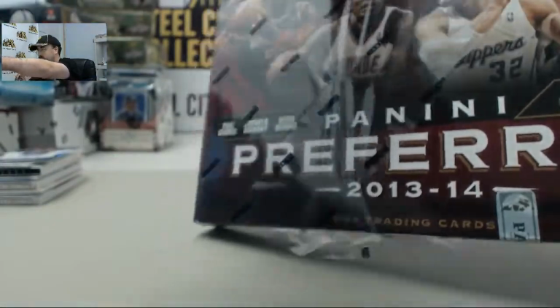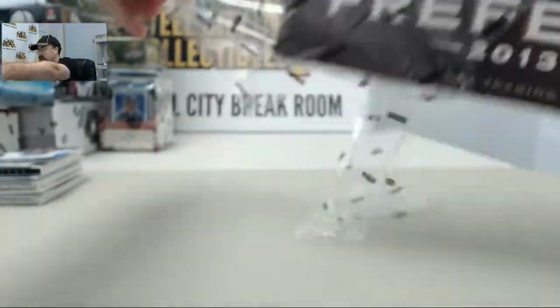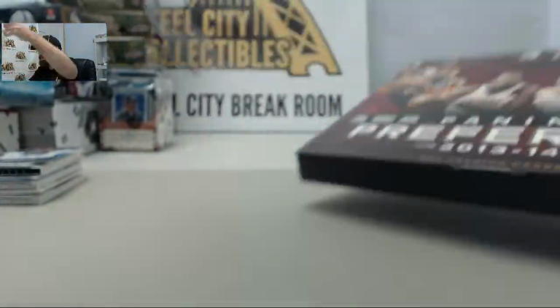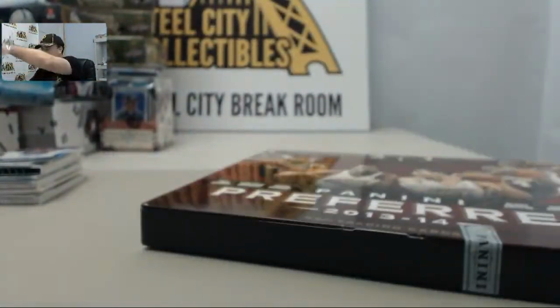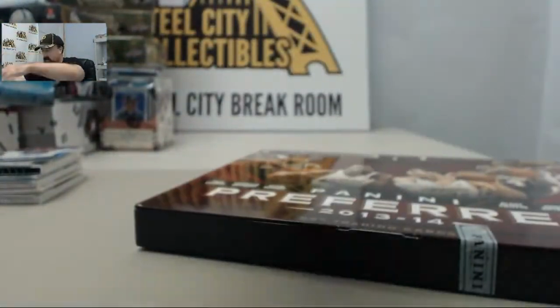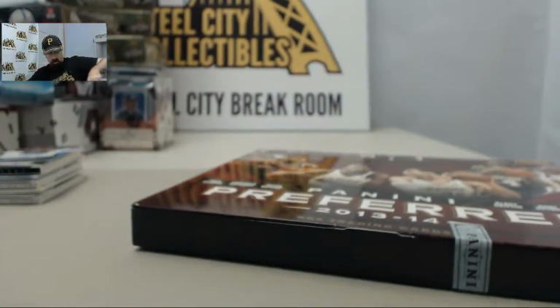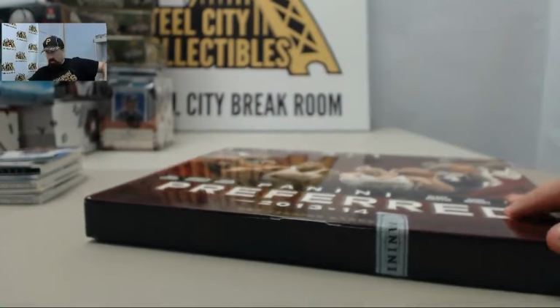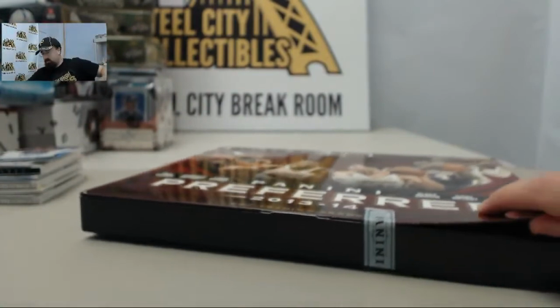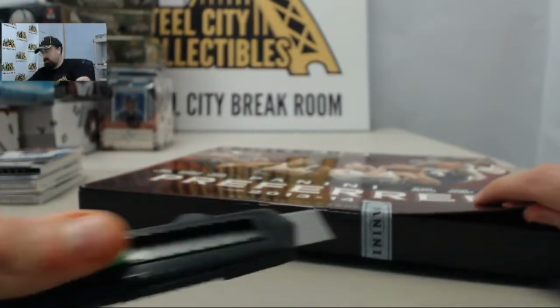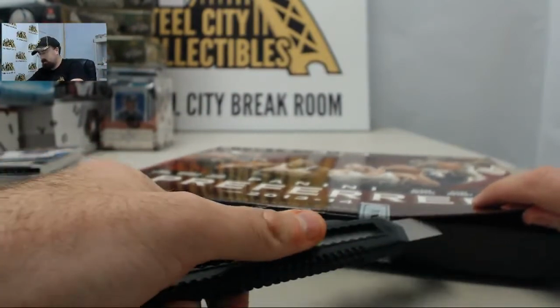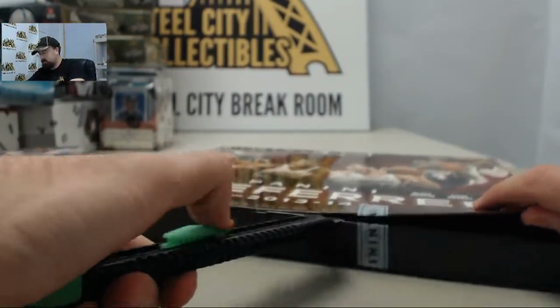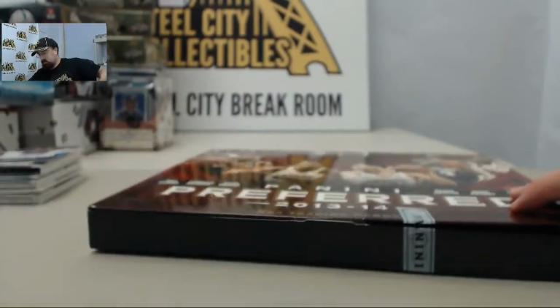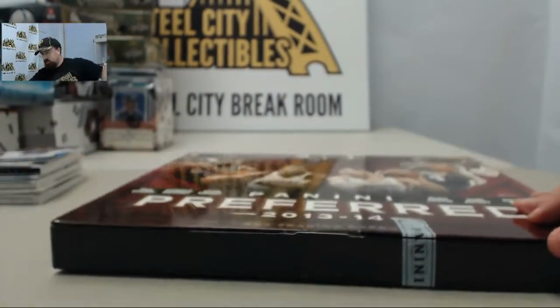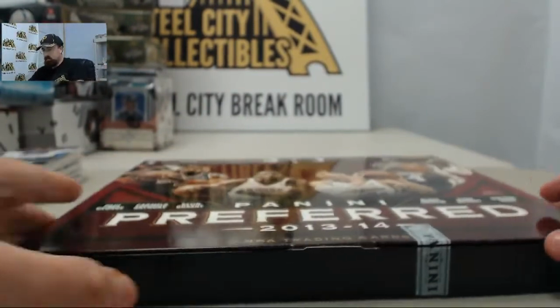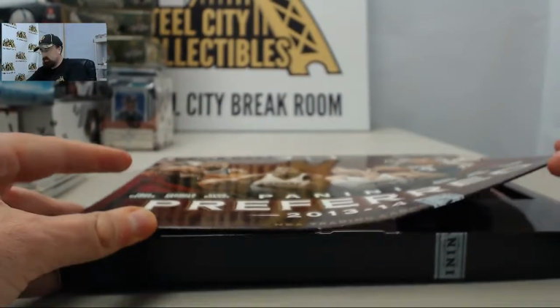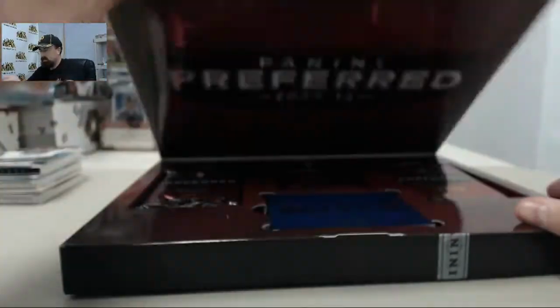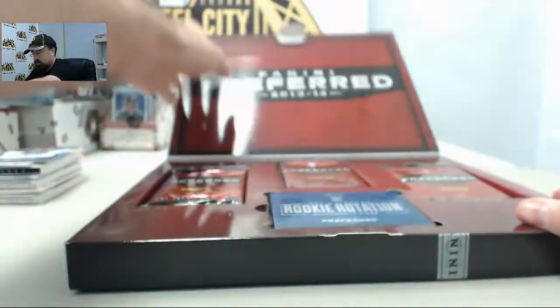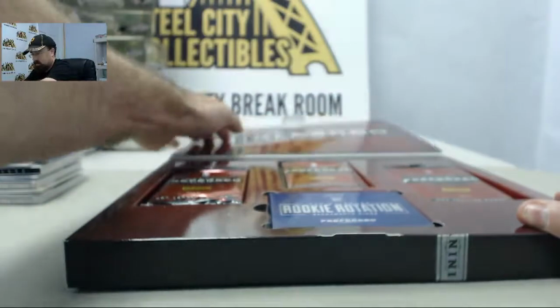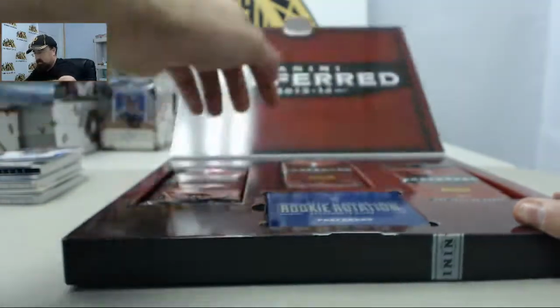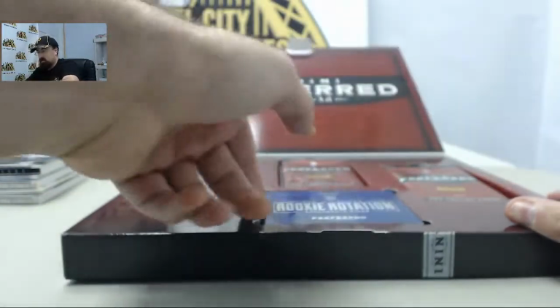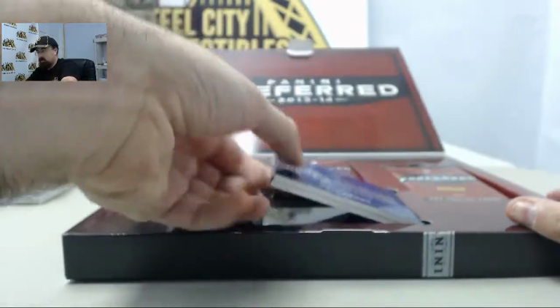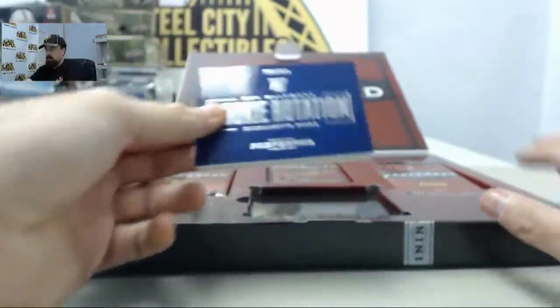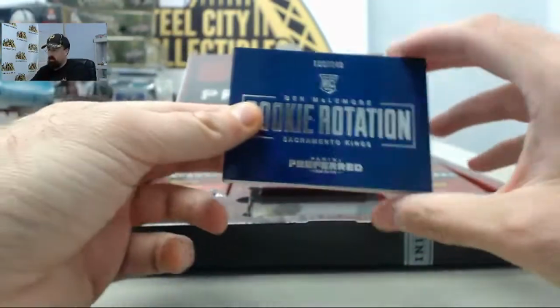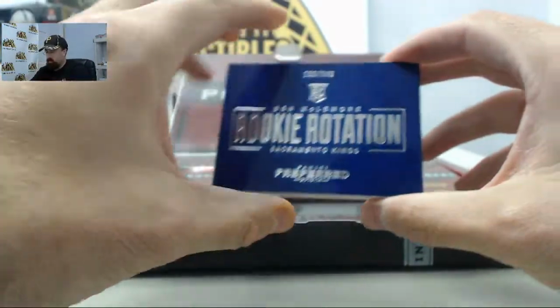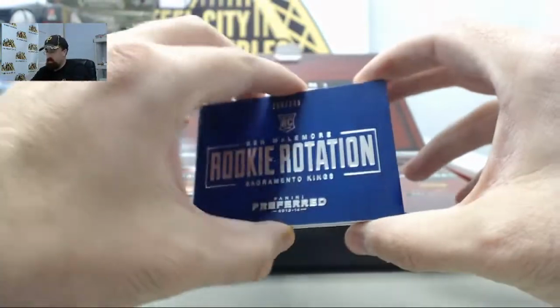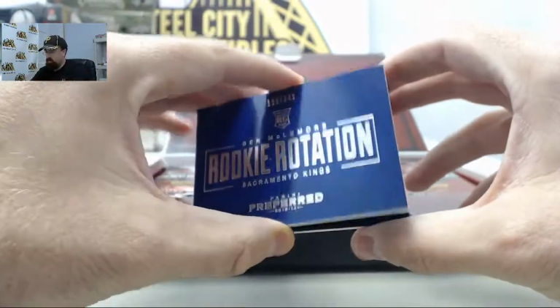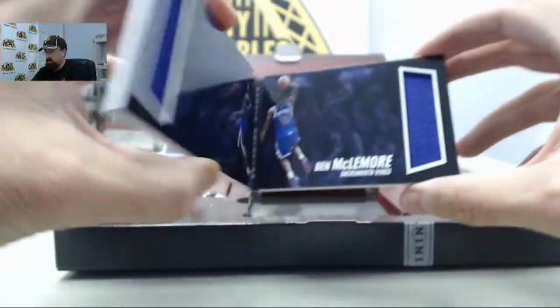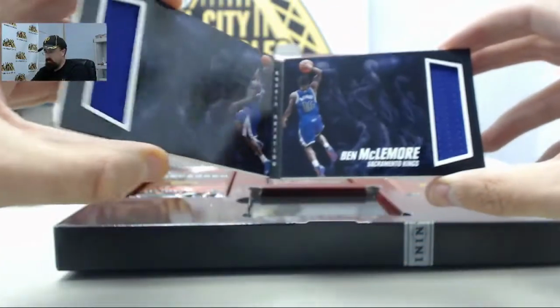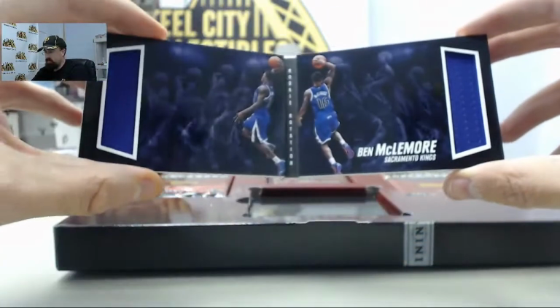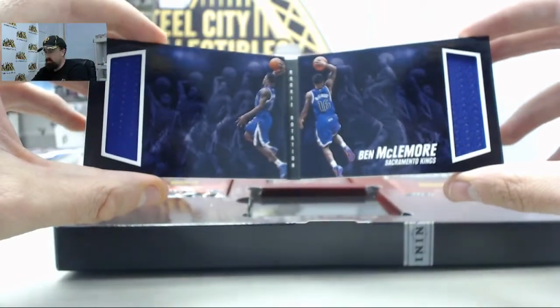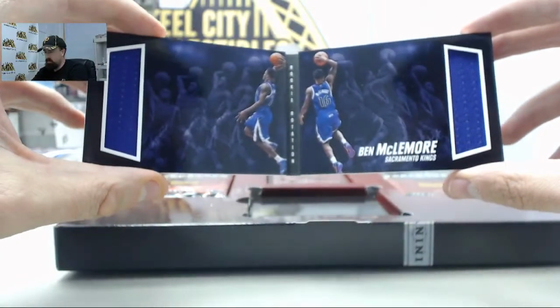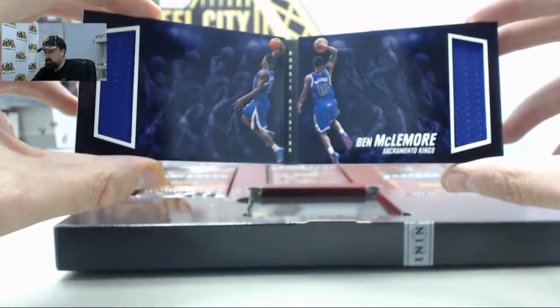Let's see what we've got — let's hit a big hit to go home with in box number 4. We've got the Rookie Rotation Booklet, Ben McLemore. It's going to be him twice.